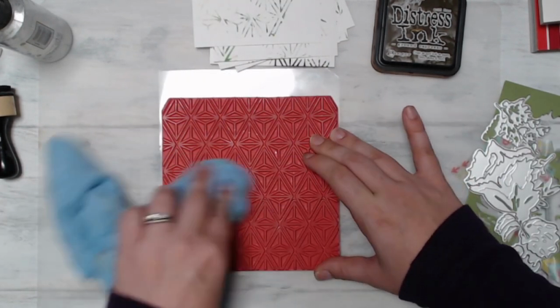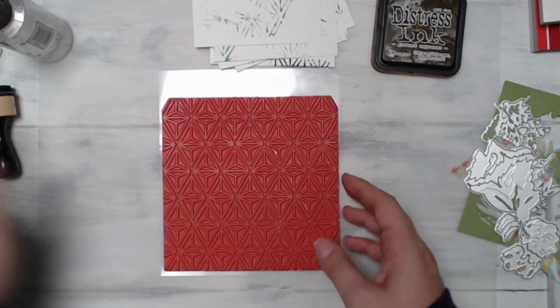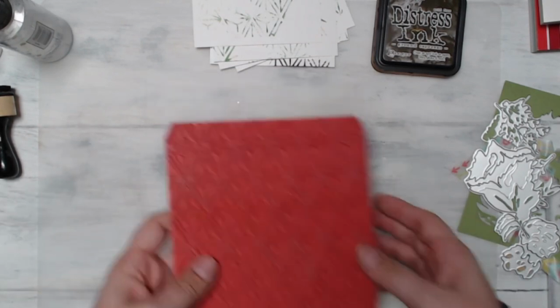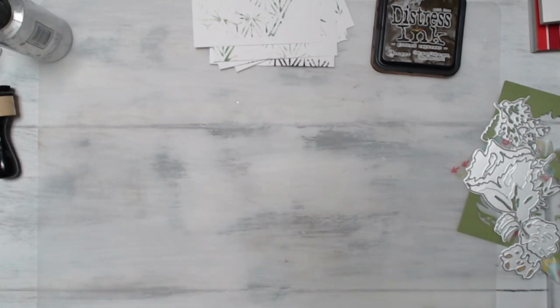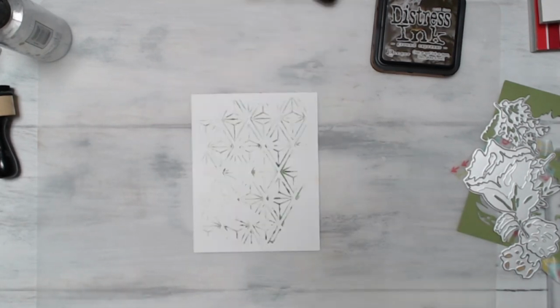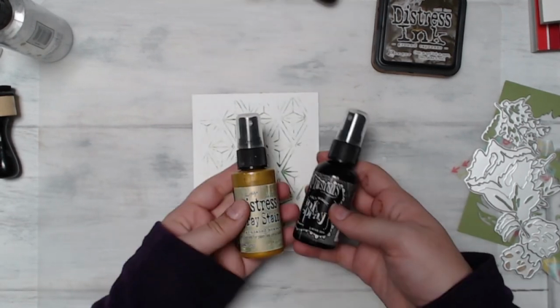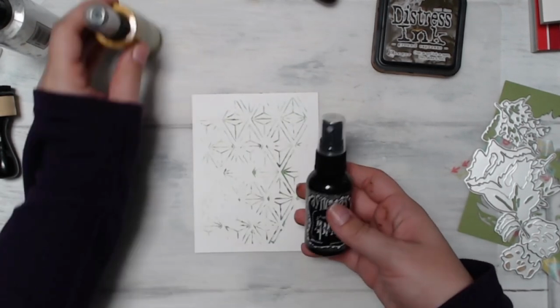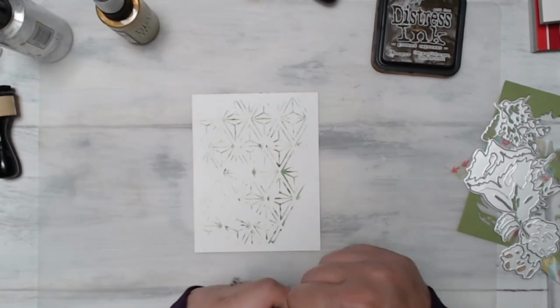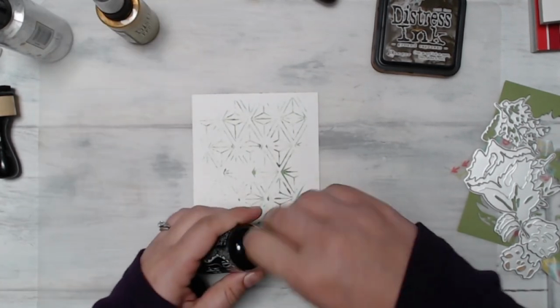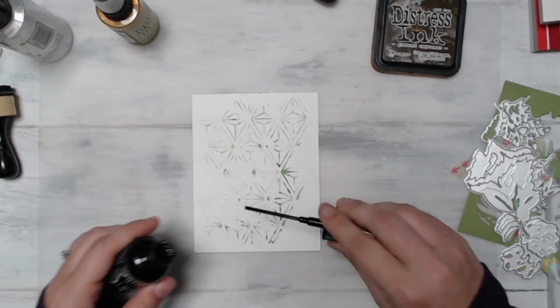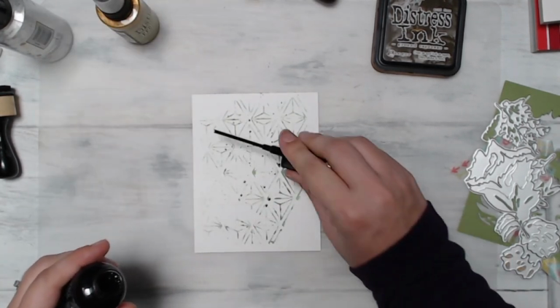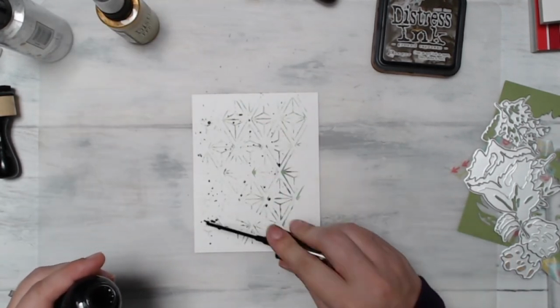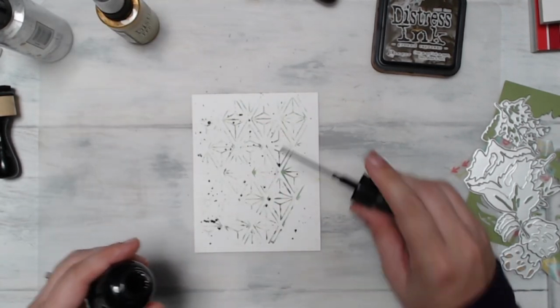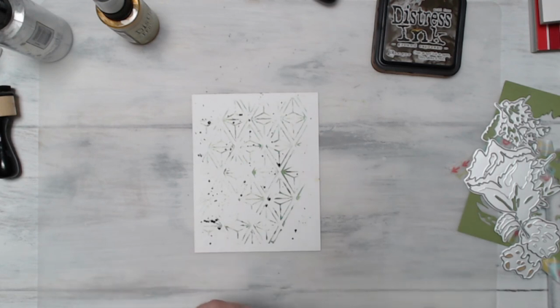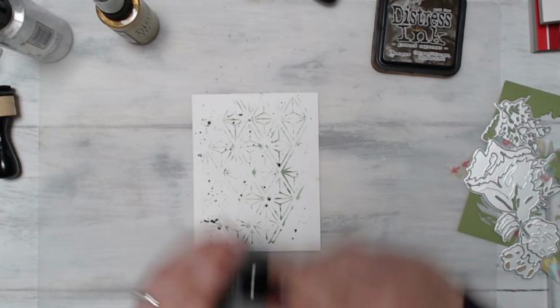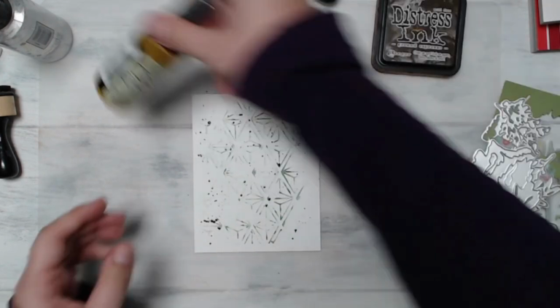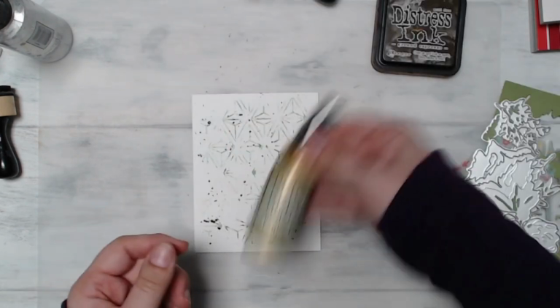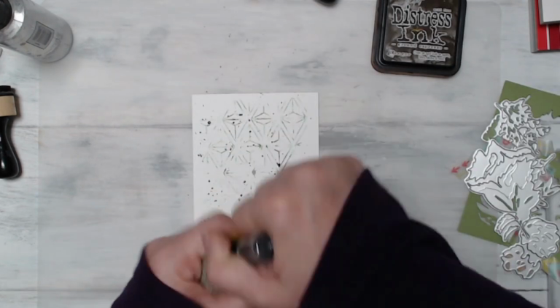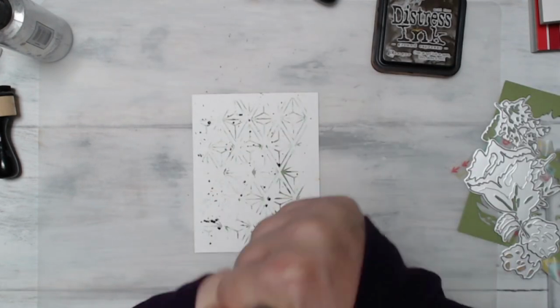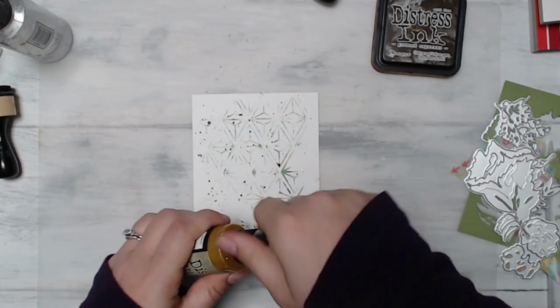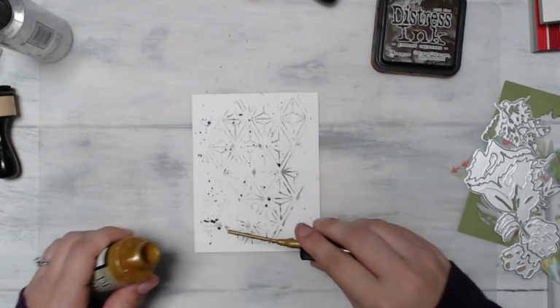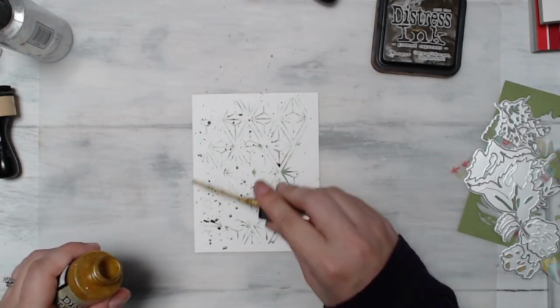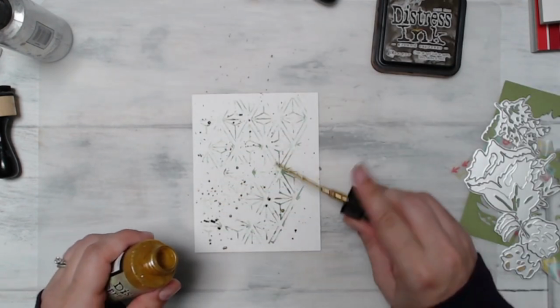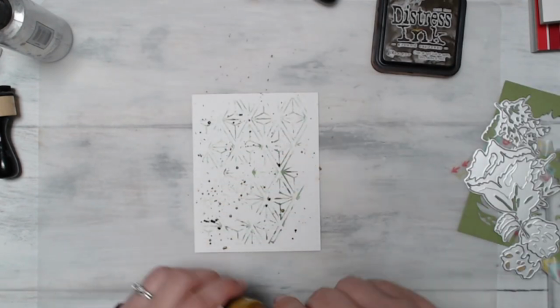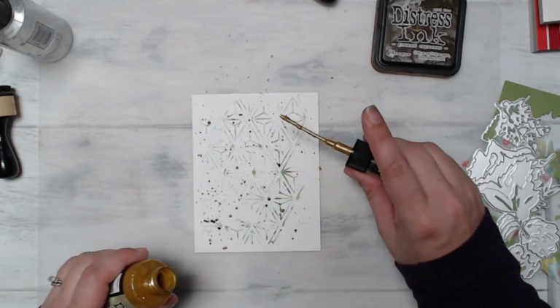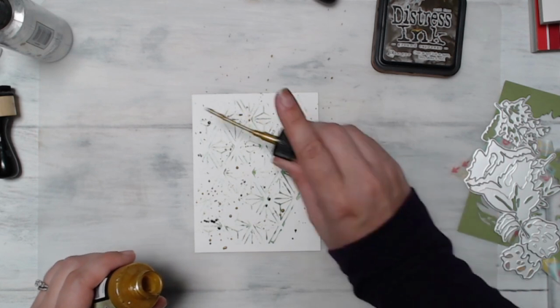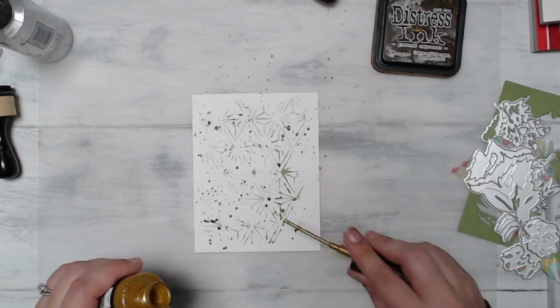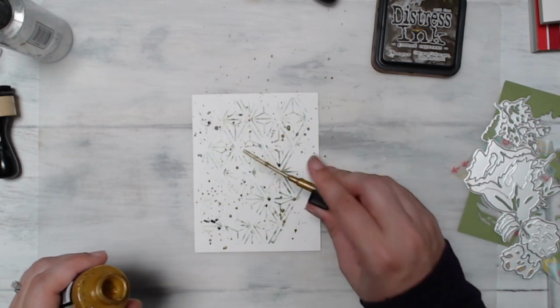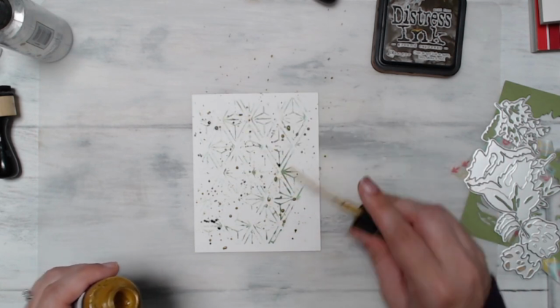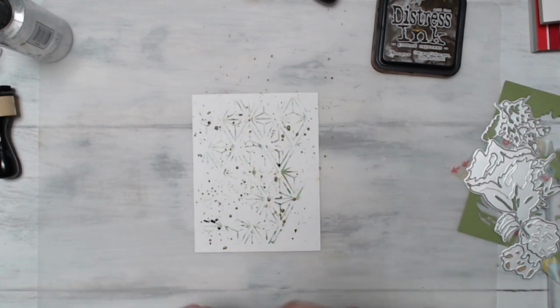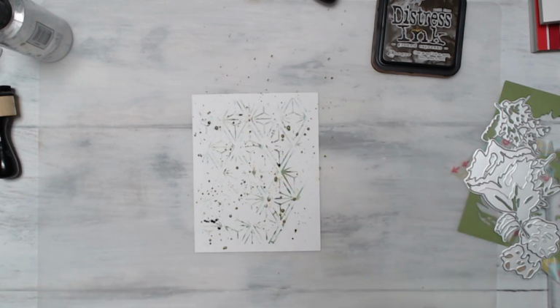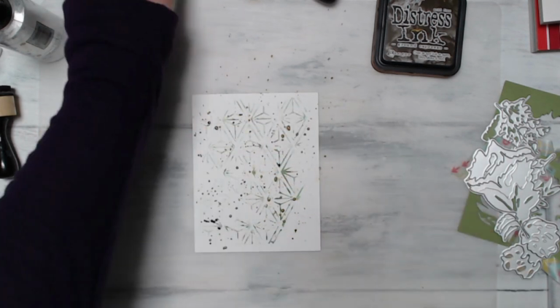I have a ton of backgrounds and I'm only going to use one of them today, but I can't stand to let the ink go to waste, so I save them in a drawer in my craft room. When I'm not feeling inspired to create a background, I pull those out and I already have a starting point ready to go.